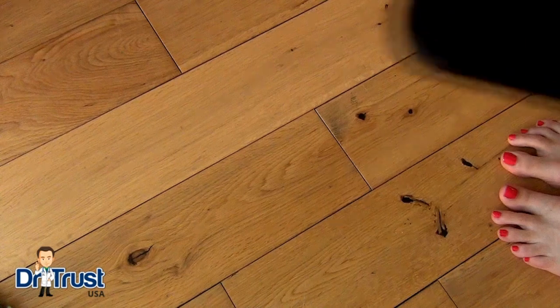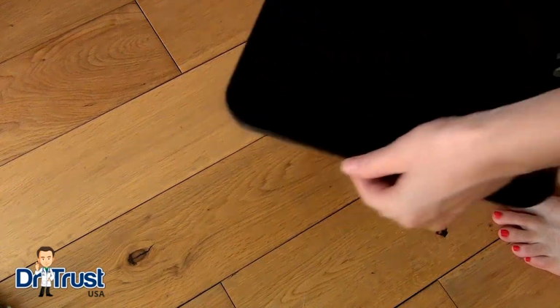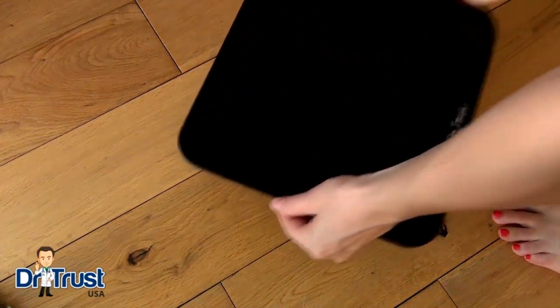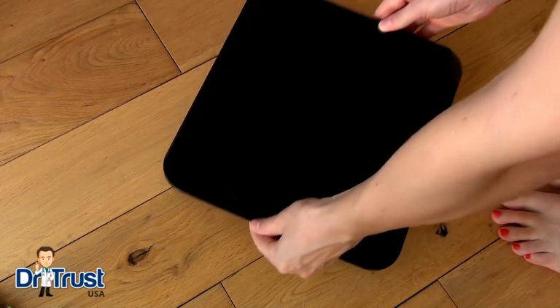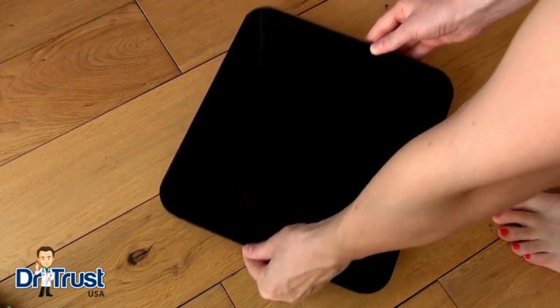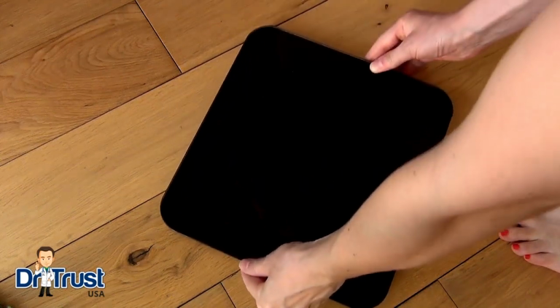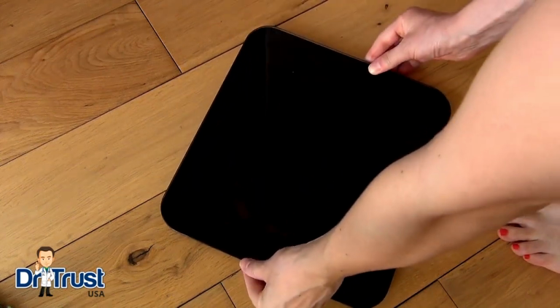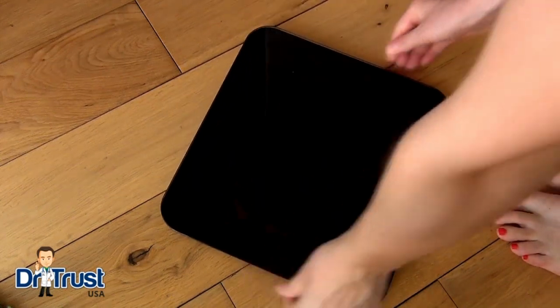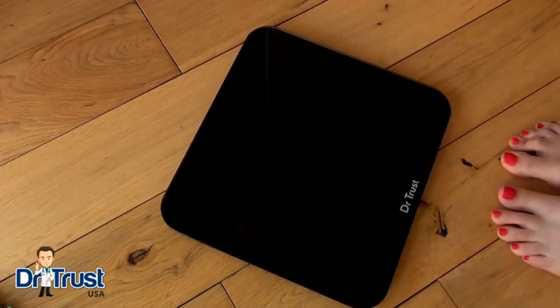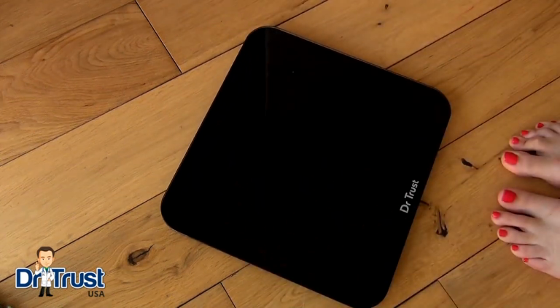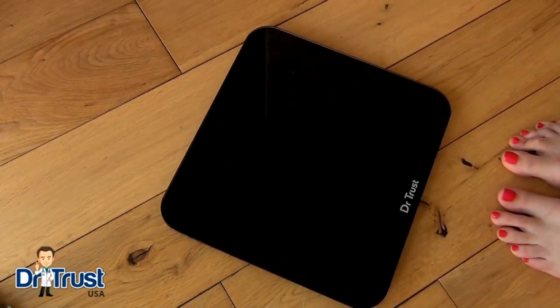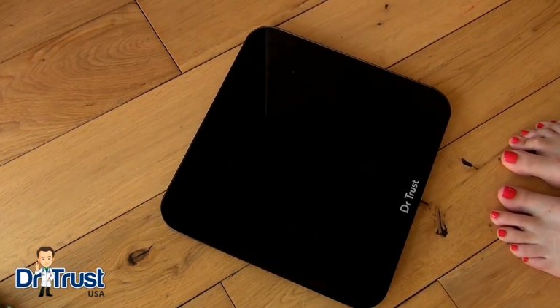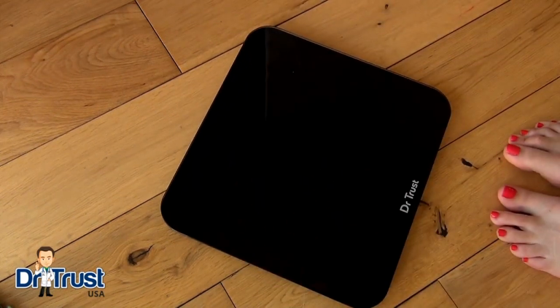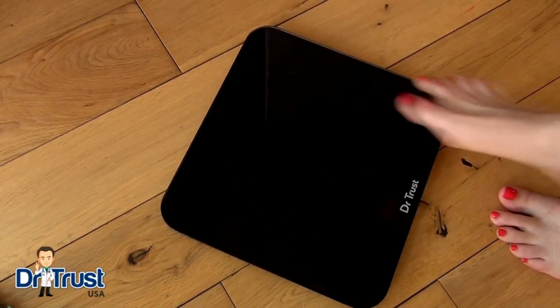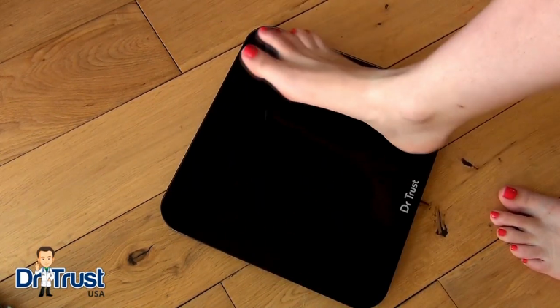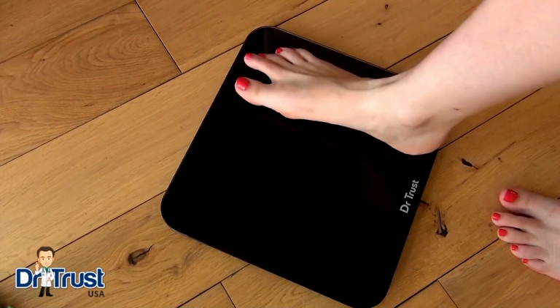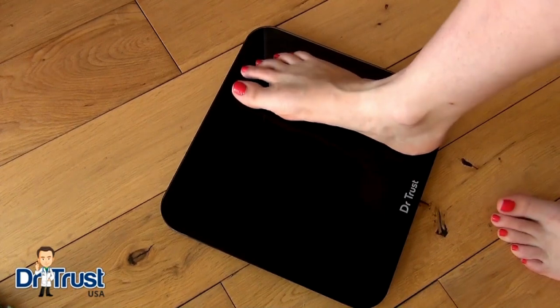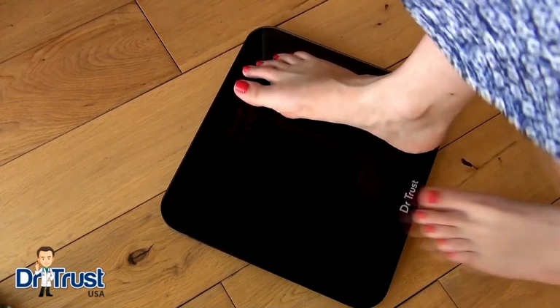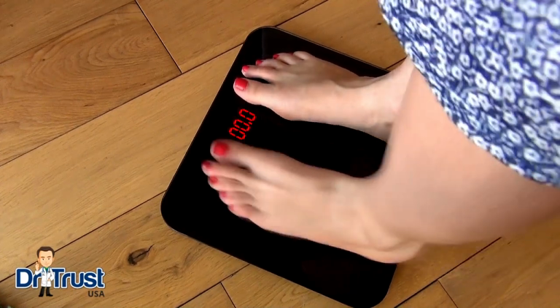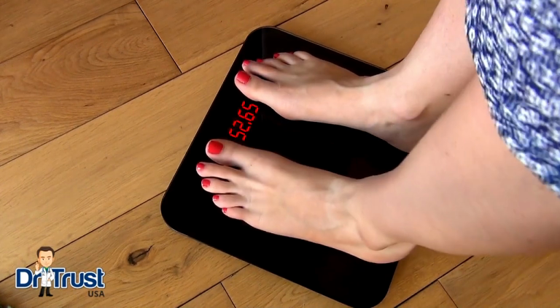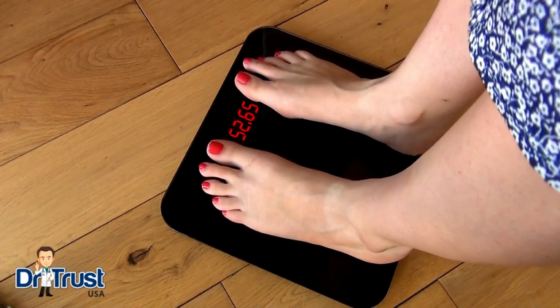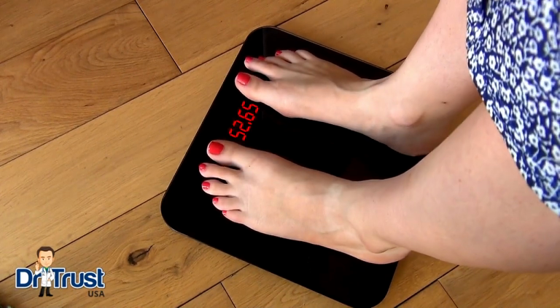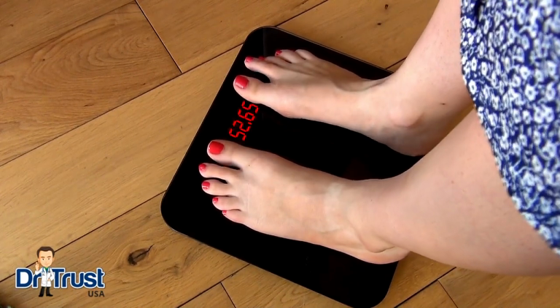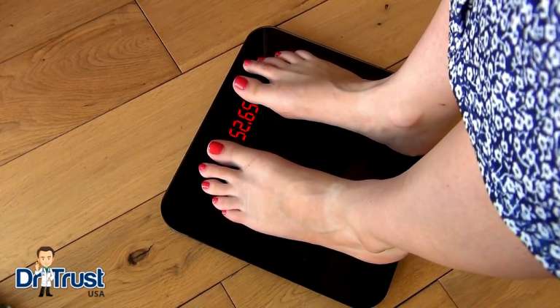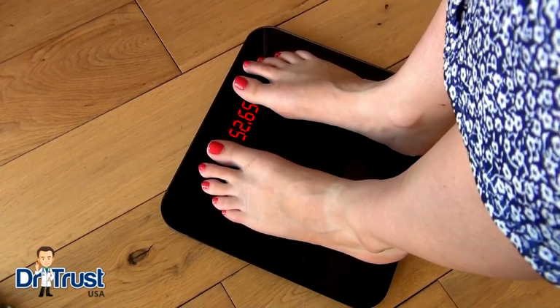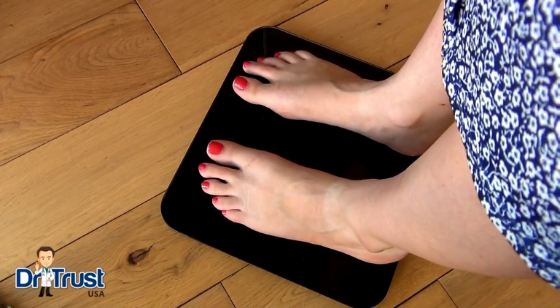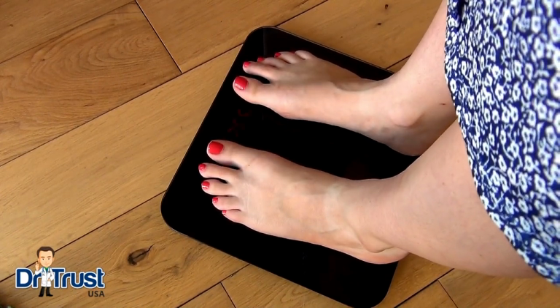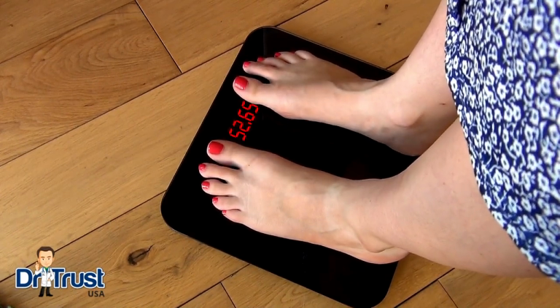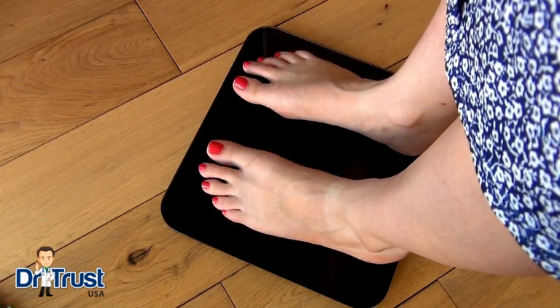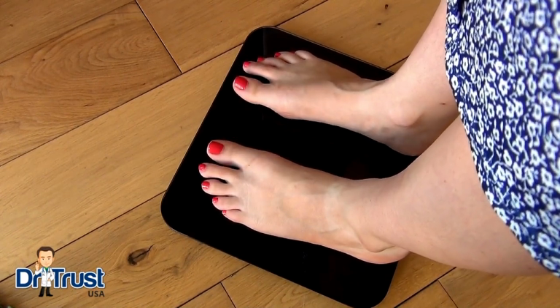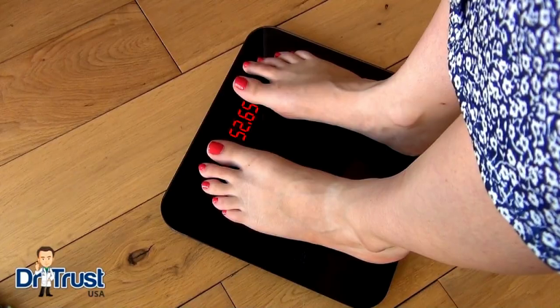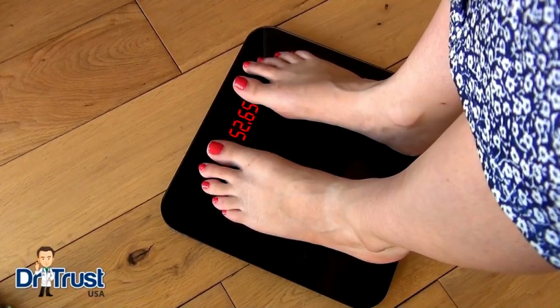To change the unit of measurement on the Dr.Trust ZOOS Eco Recharge Personal Scale, place the scales on a hard flat surface and step on, spreading your weight evenly to get an accurate reading.